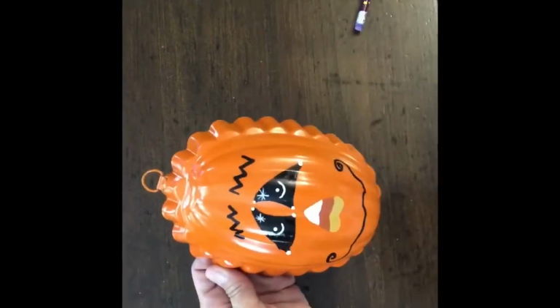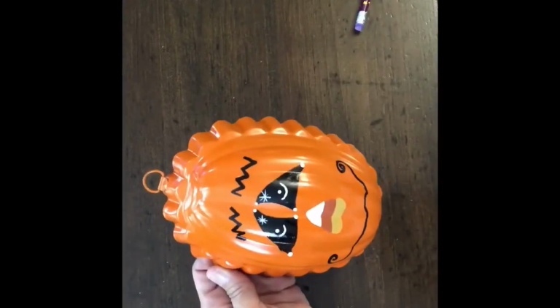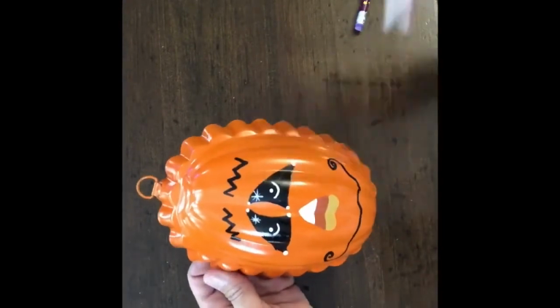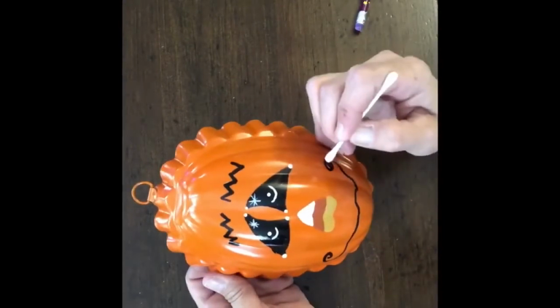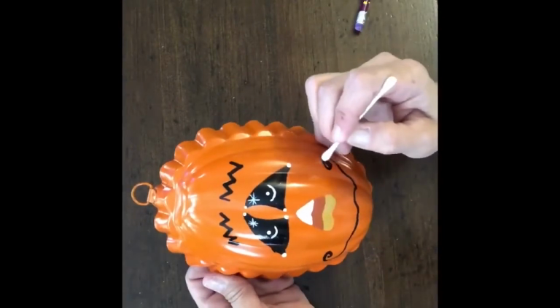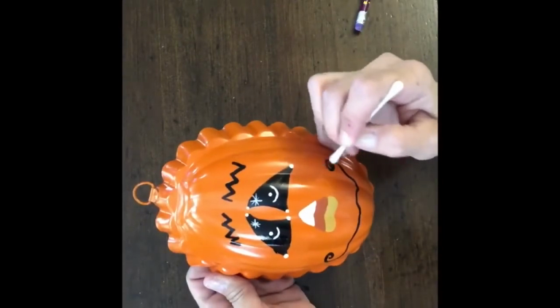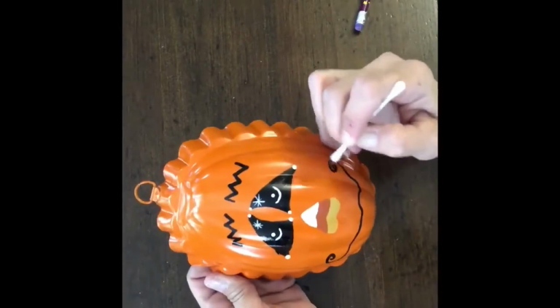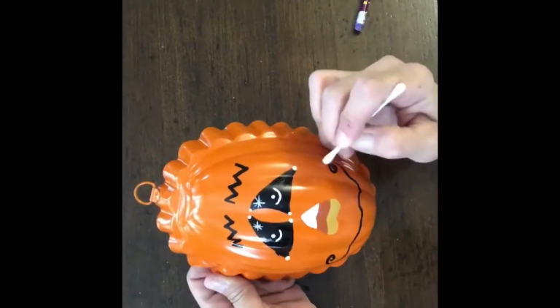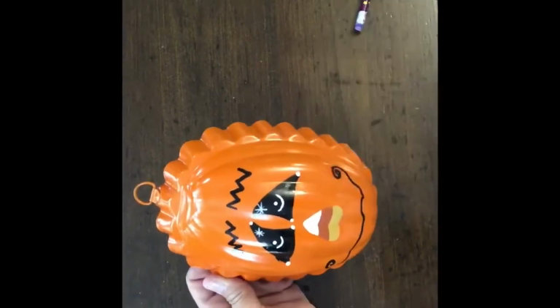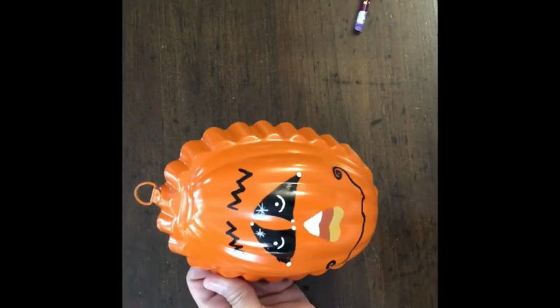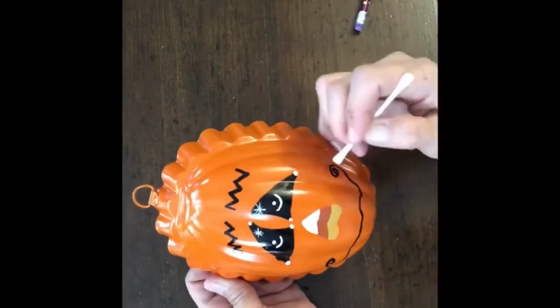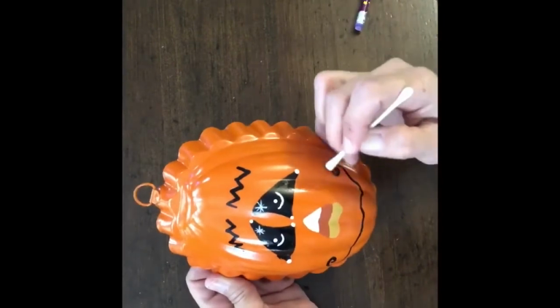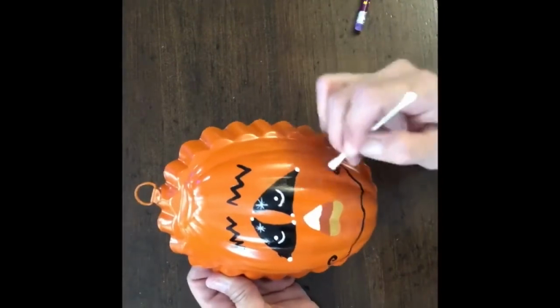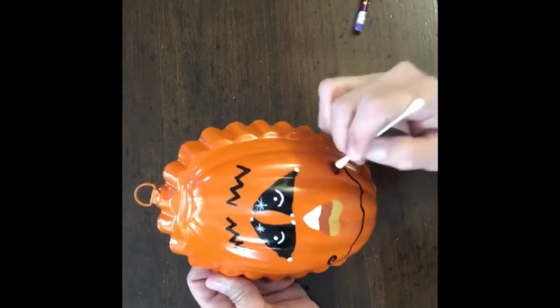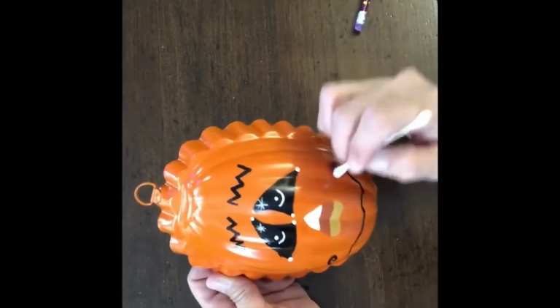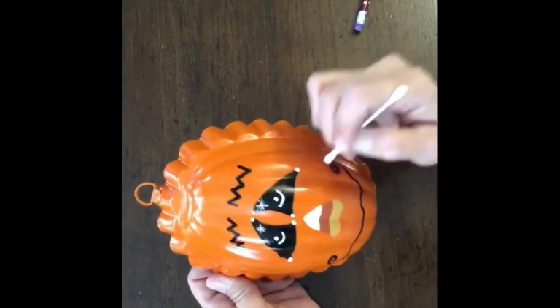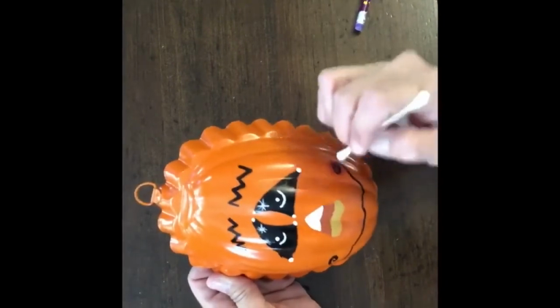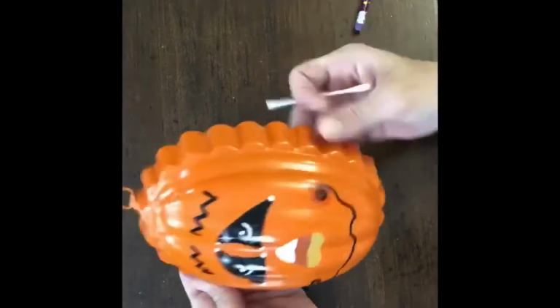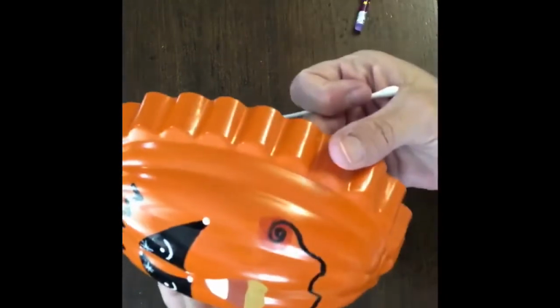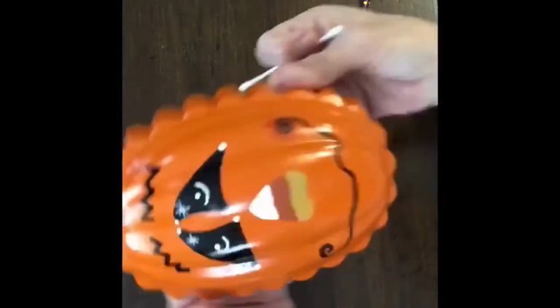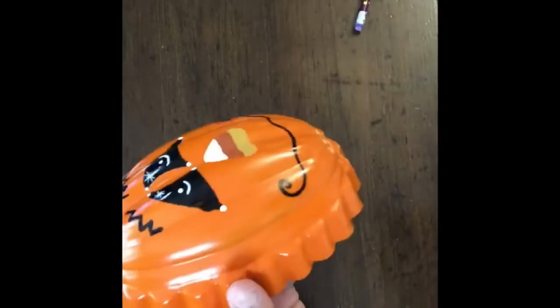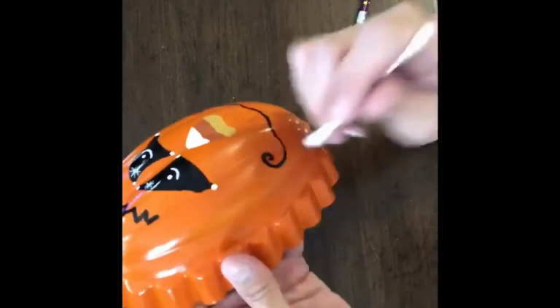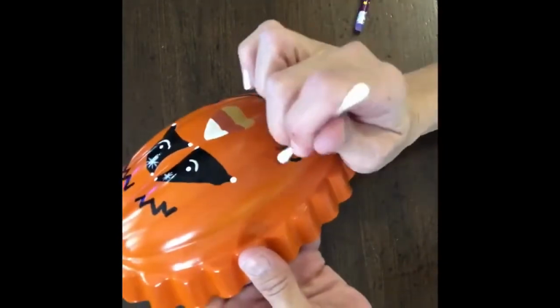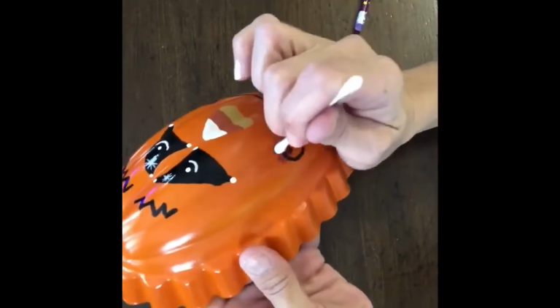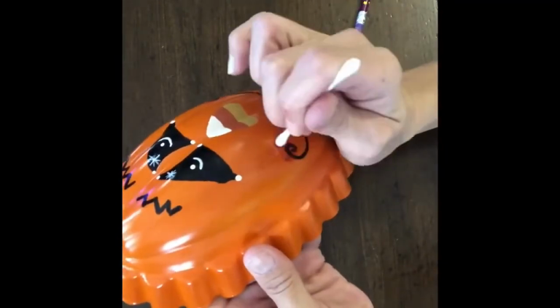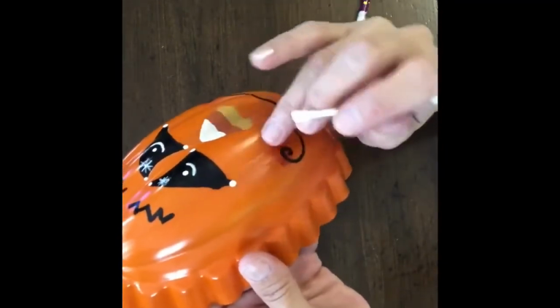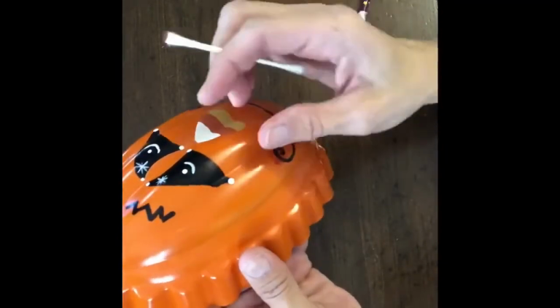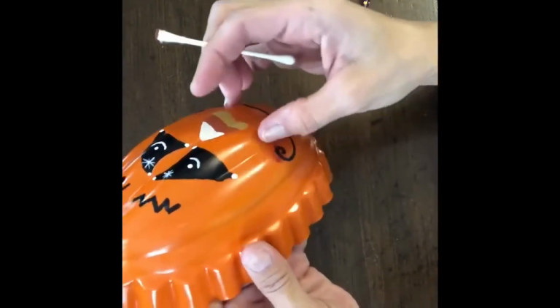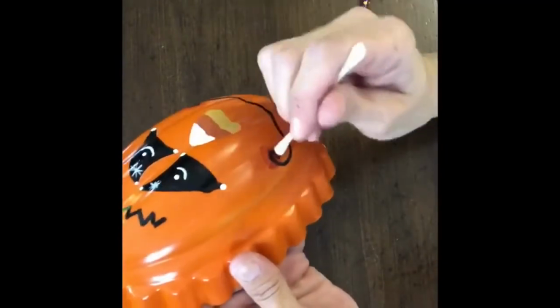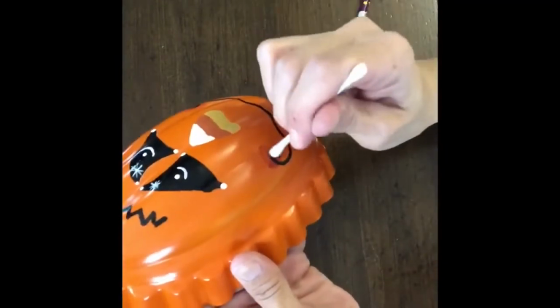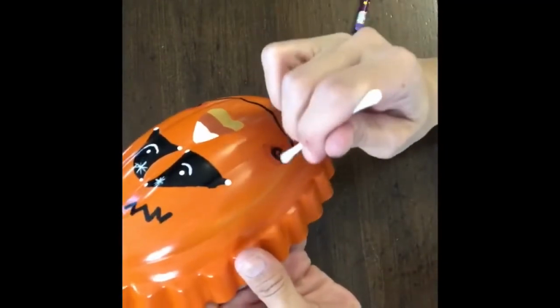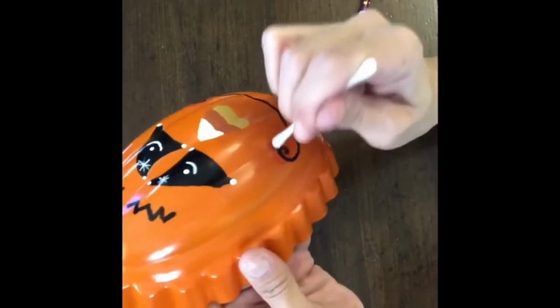I took a Q-tip and dipped it in the burgundy paint that I had, and I just added a little rosiness to each one of his cheeks. And I love the way he turned out — he came out super cute and I'm going to hang him in my kitchen with my other molds.